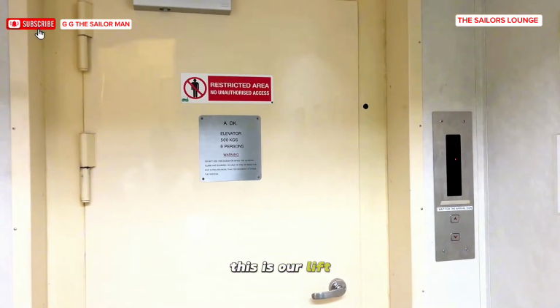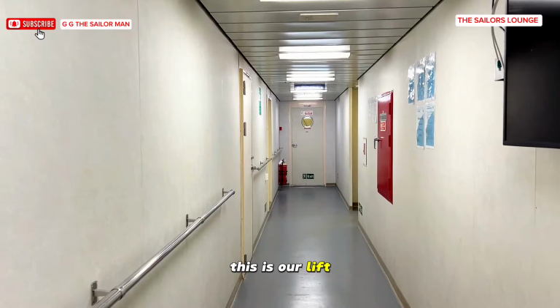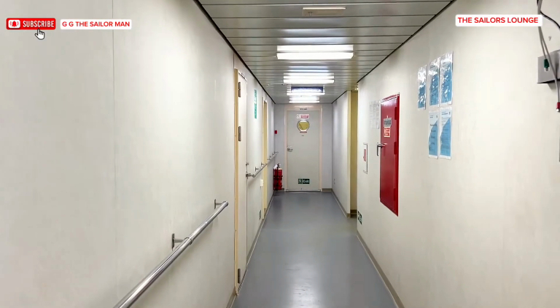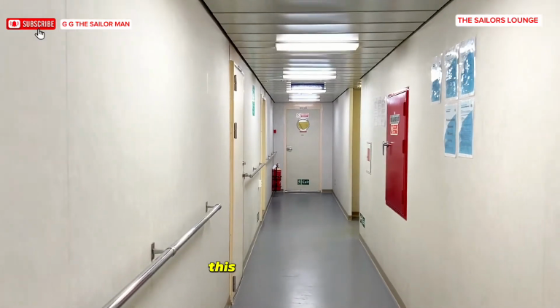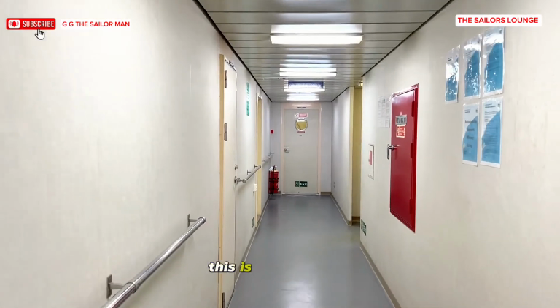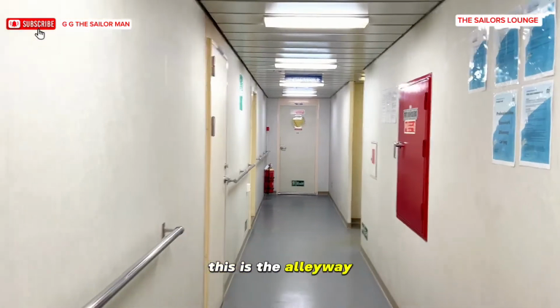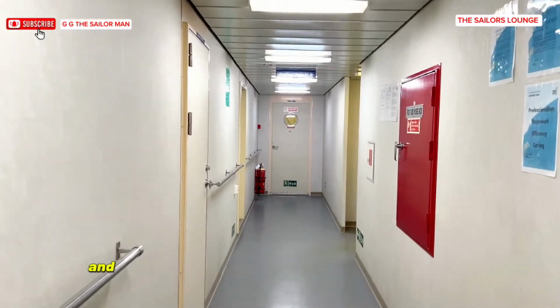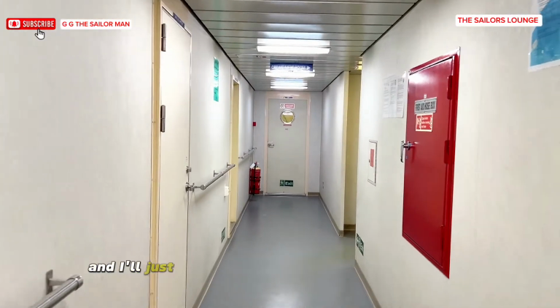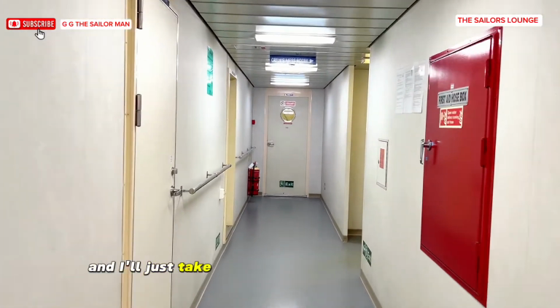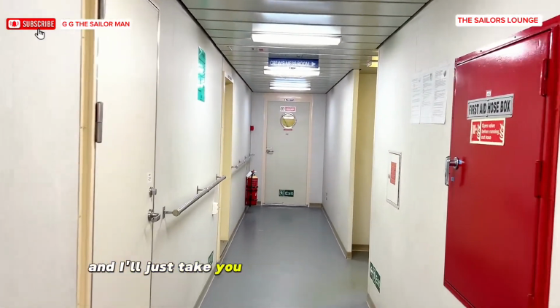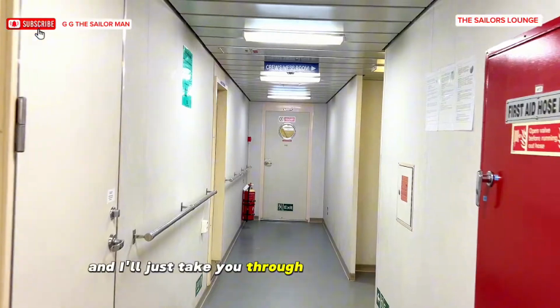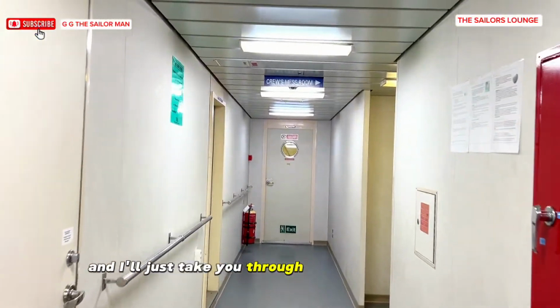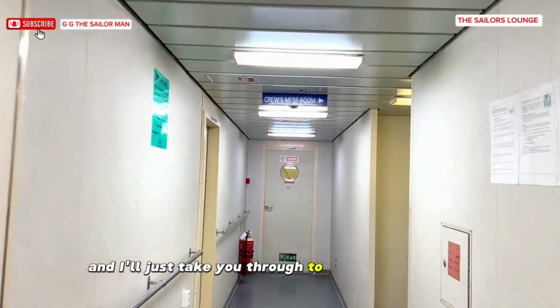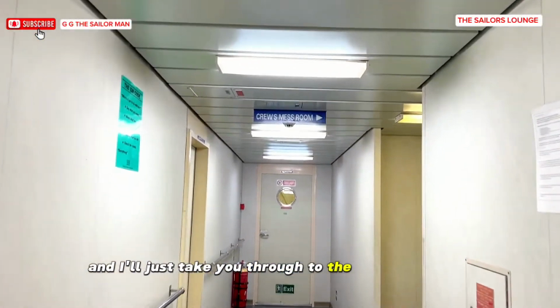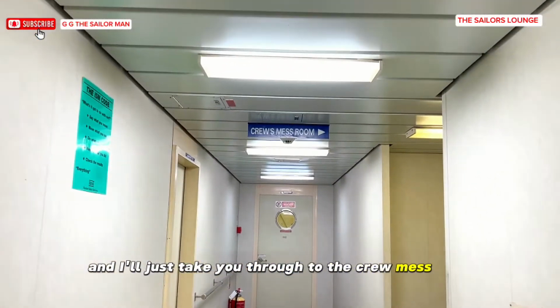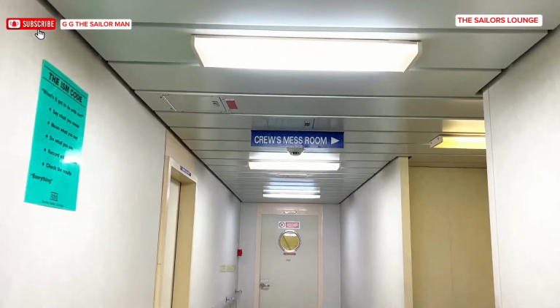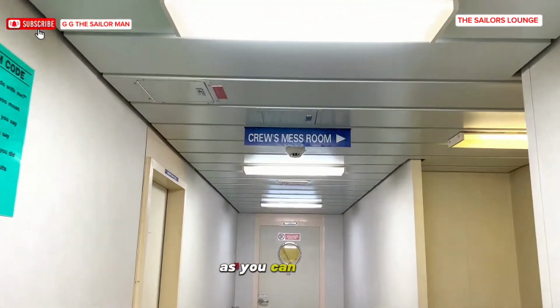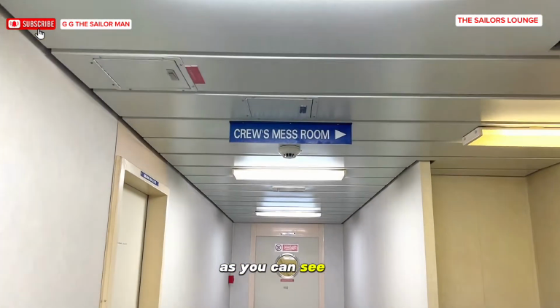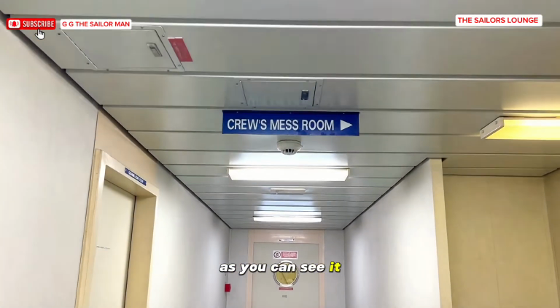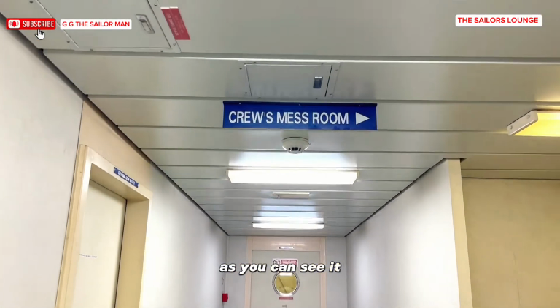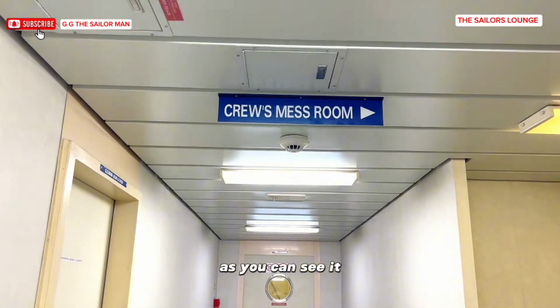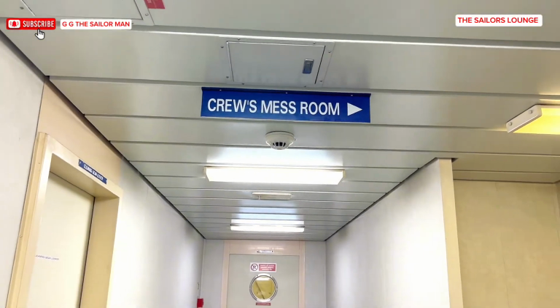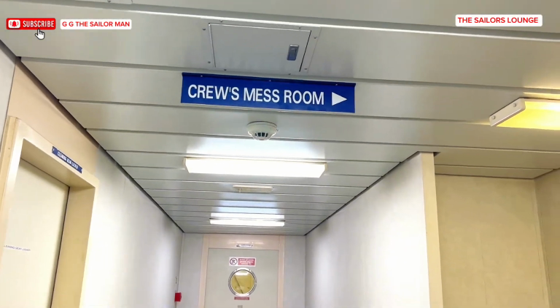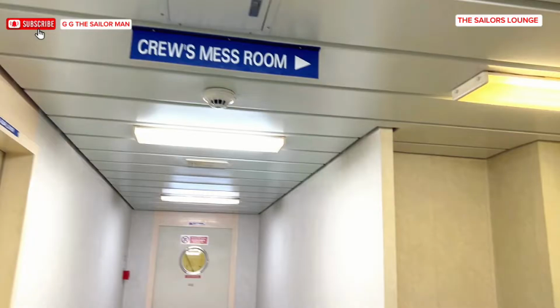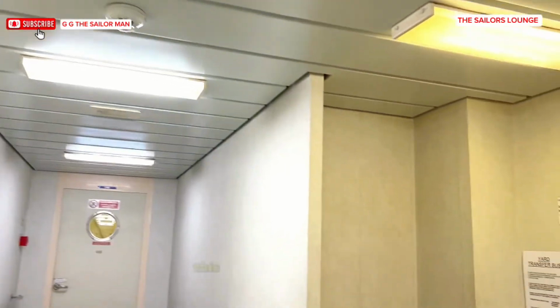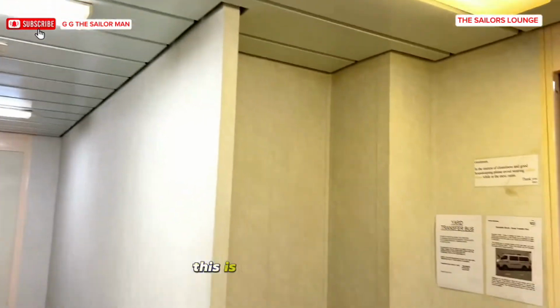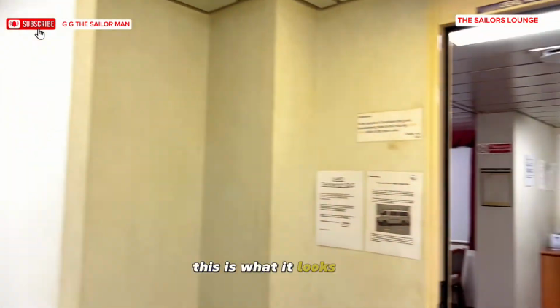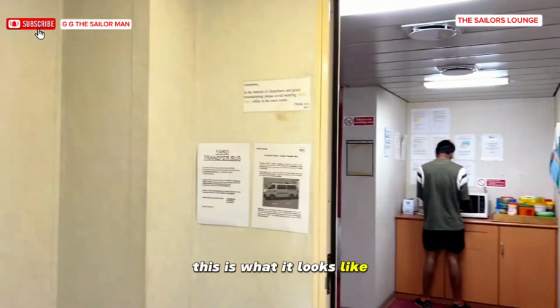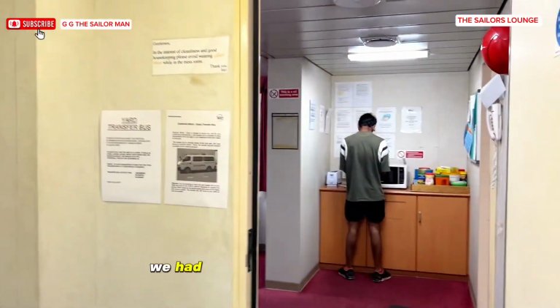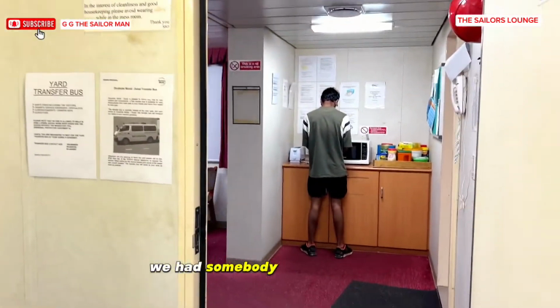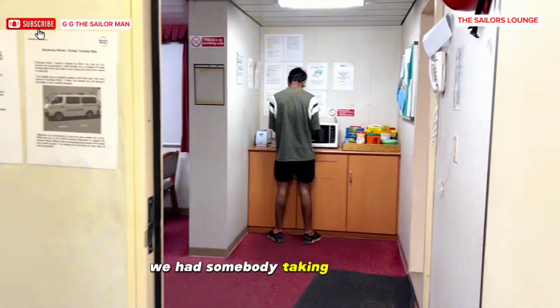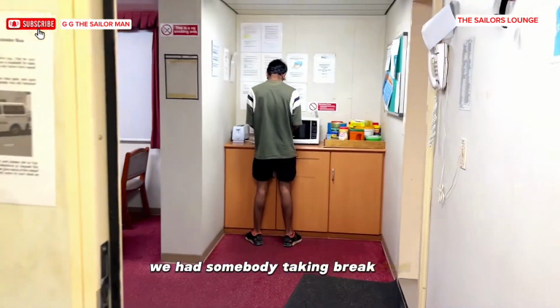This is the lift, this is the alleyway, and I'll take you through to the crew mess room. This is what it looks like — we had somebody taking breakfast.